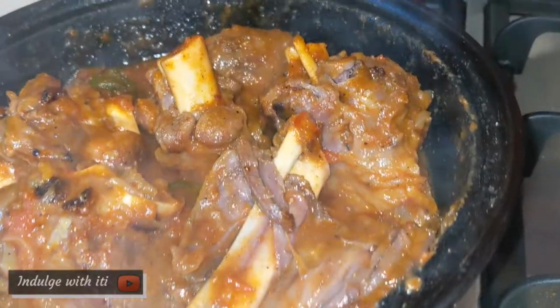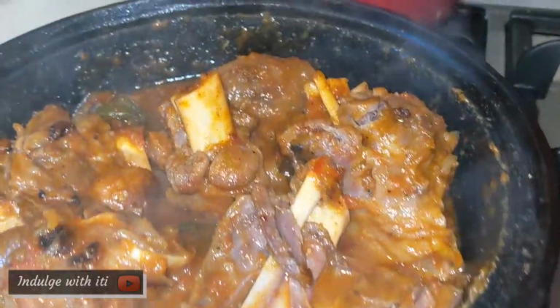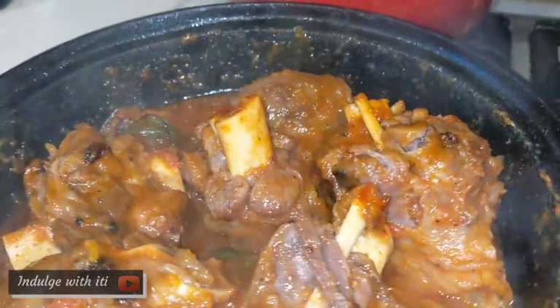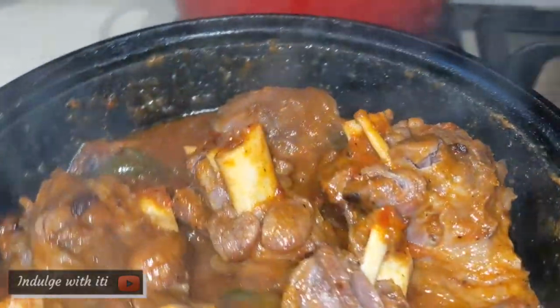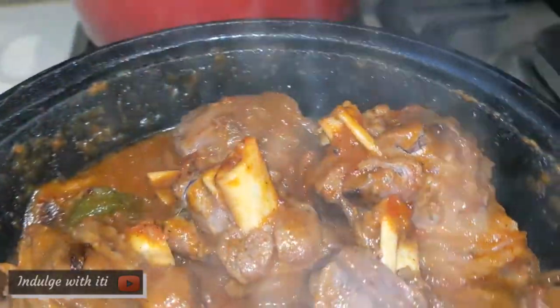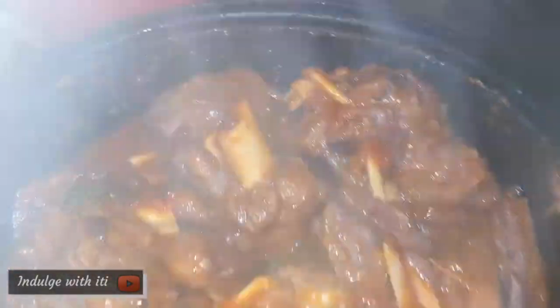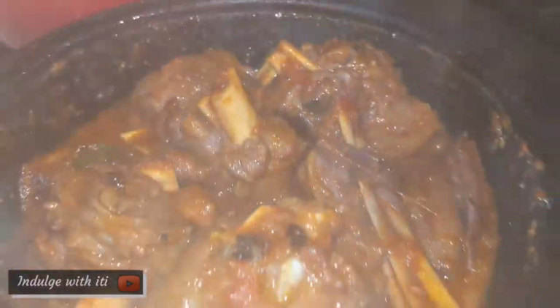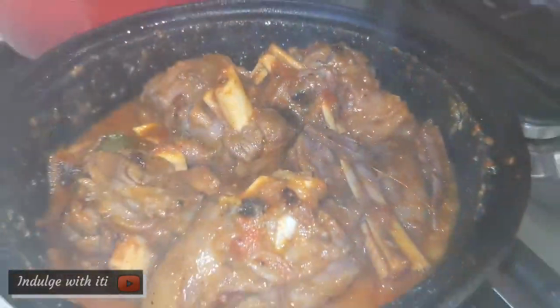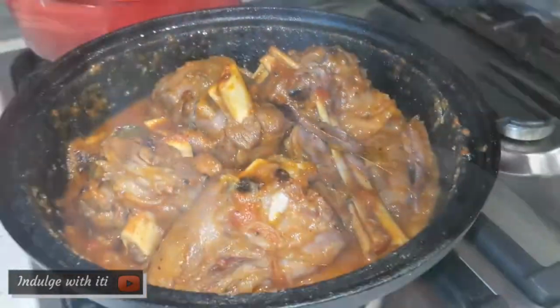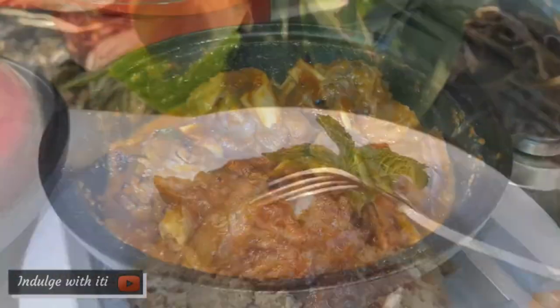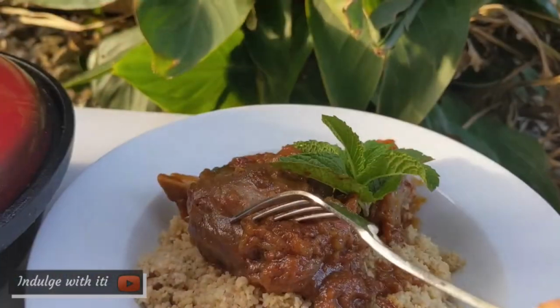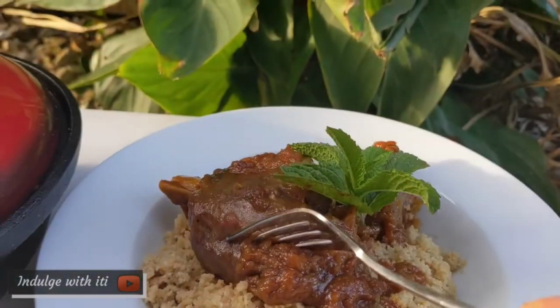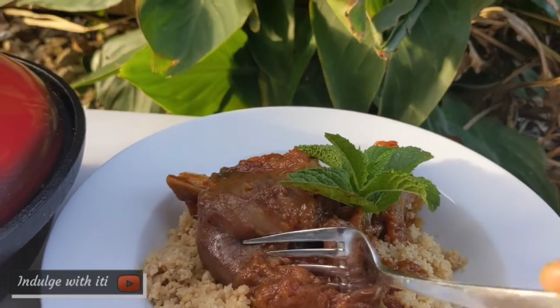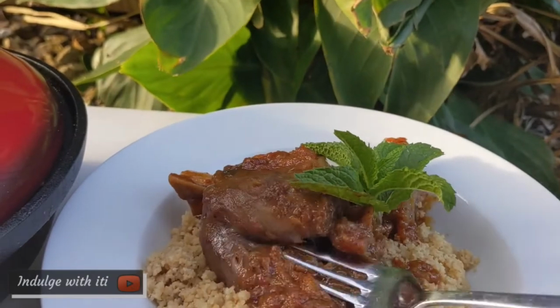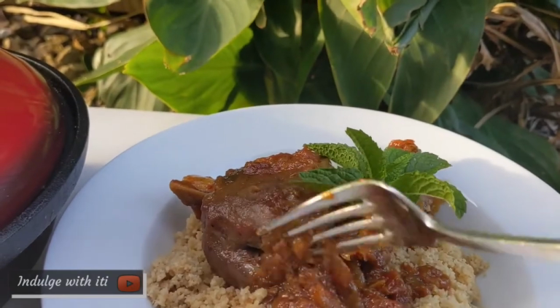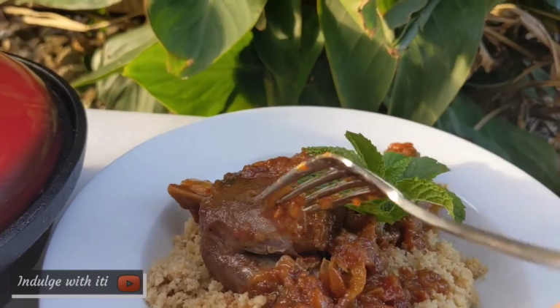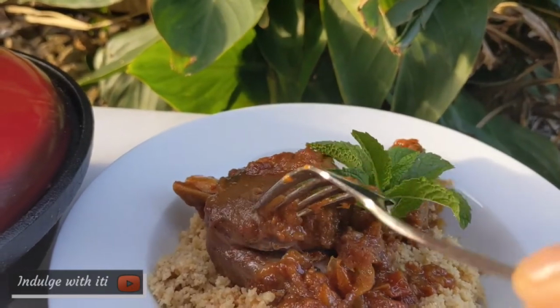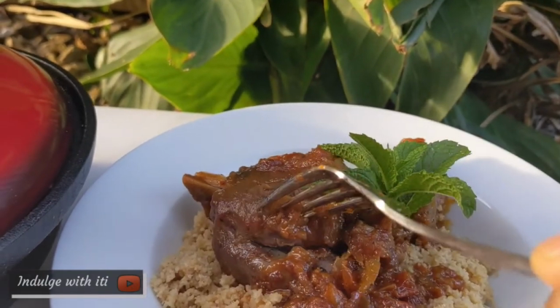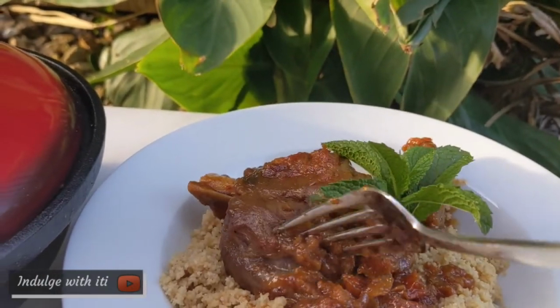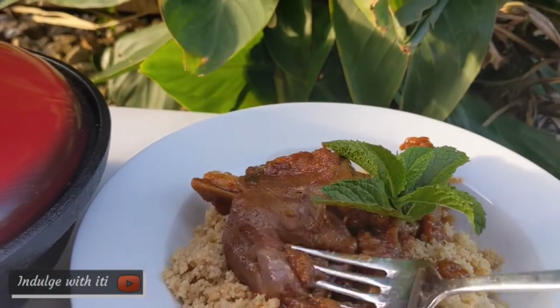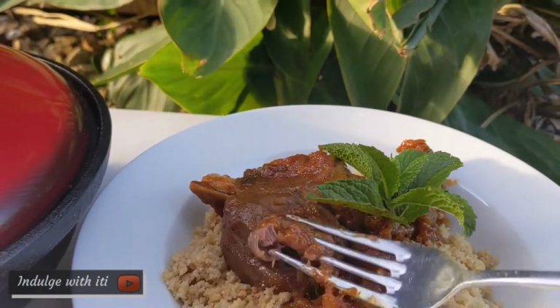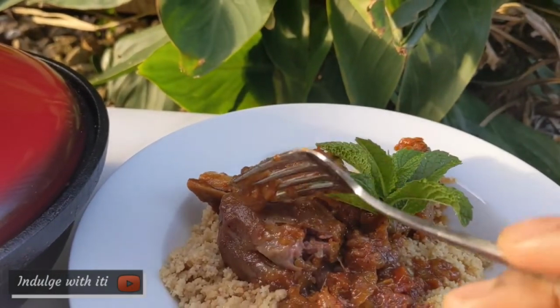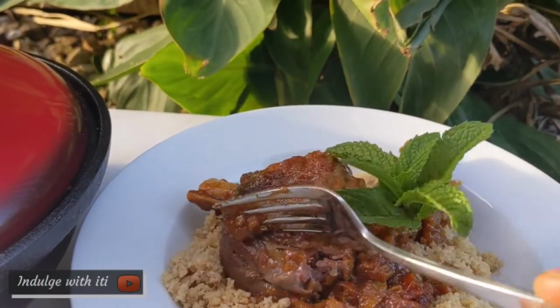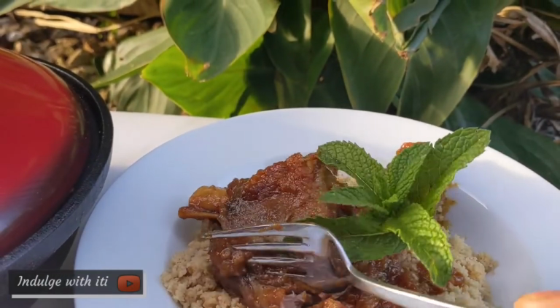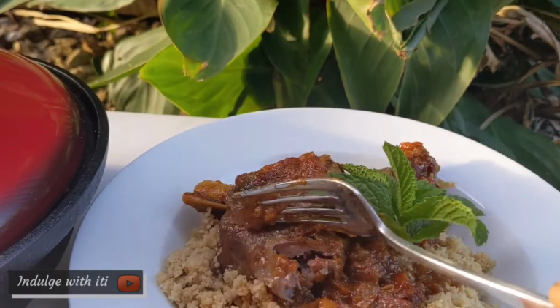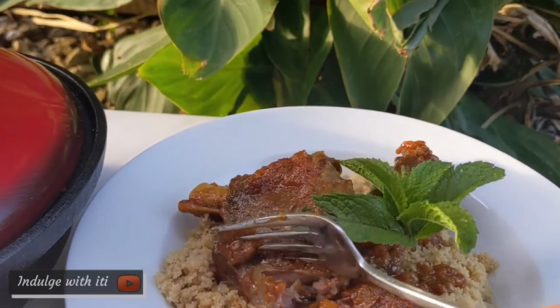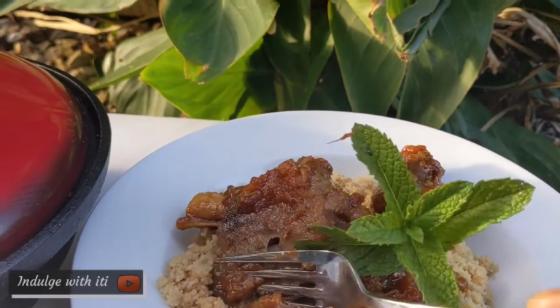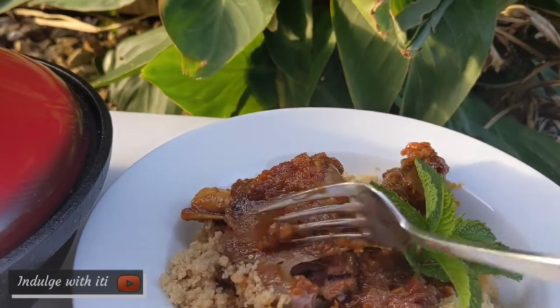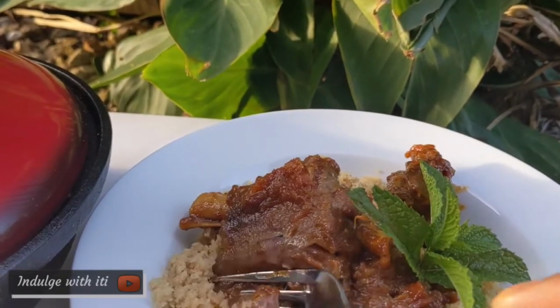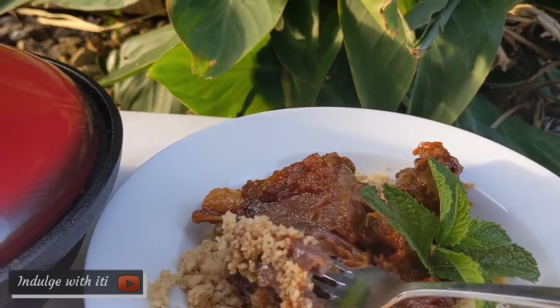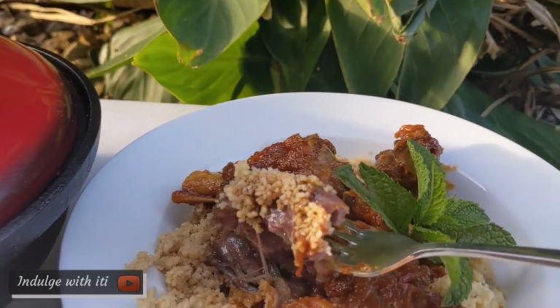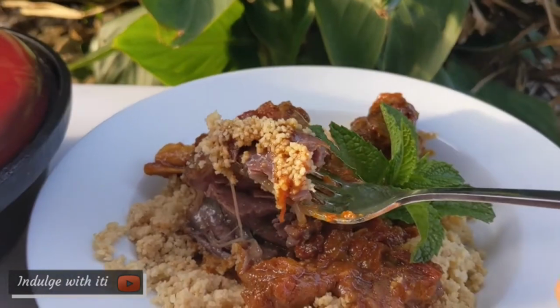Look at that soft and tender lamb! You can serve the slow-cooked lamb with some rice or keep it traditional and serve it with some couscous. I enjoyed mine with some whole wheat couscous.